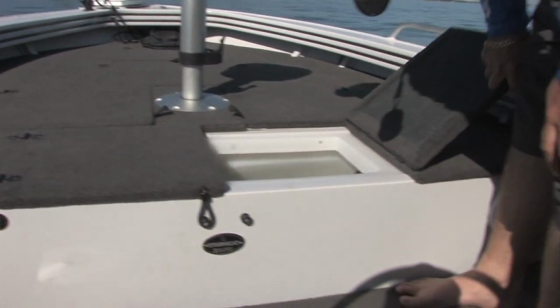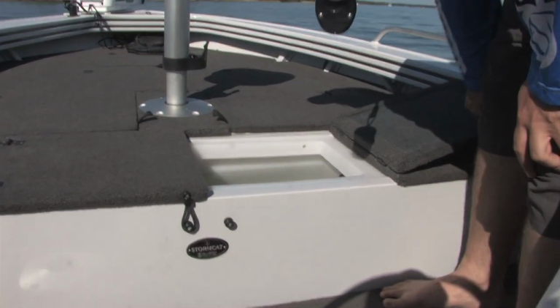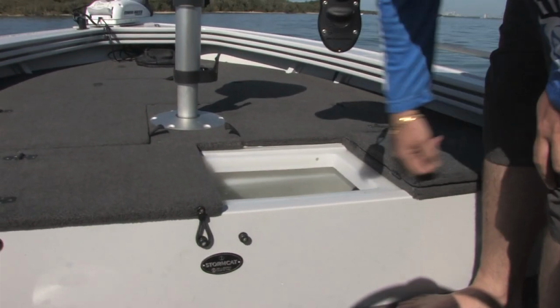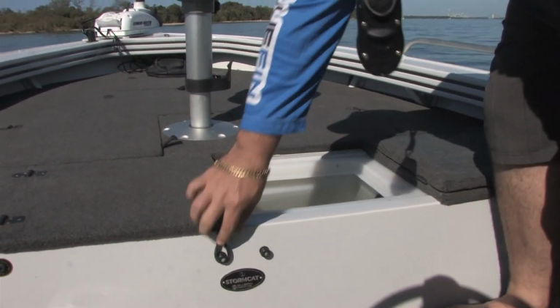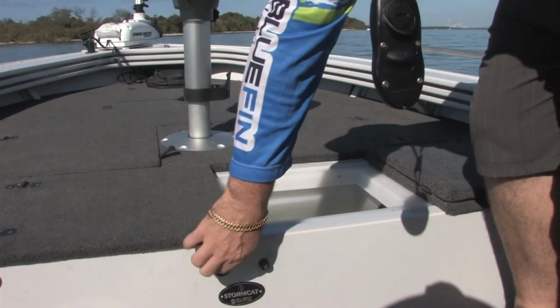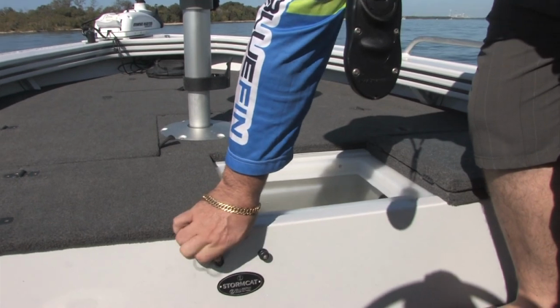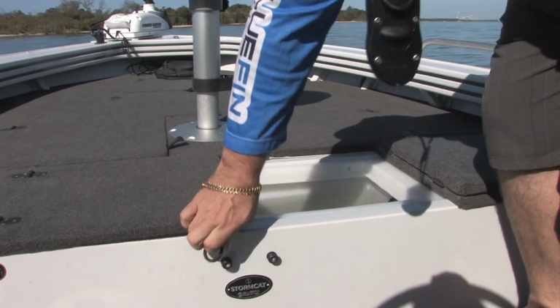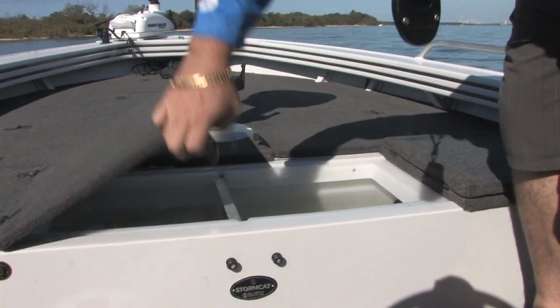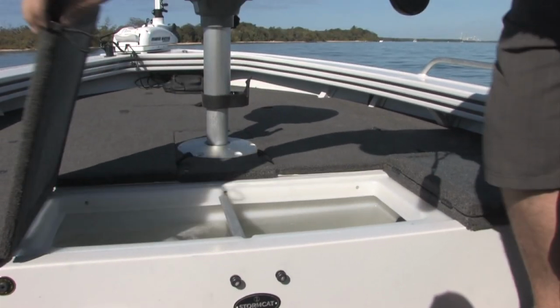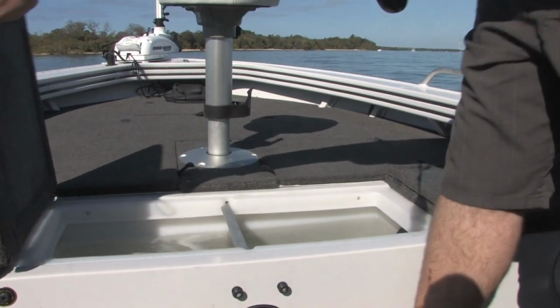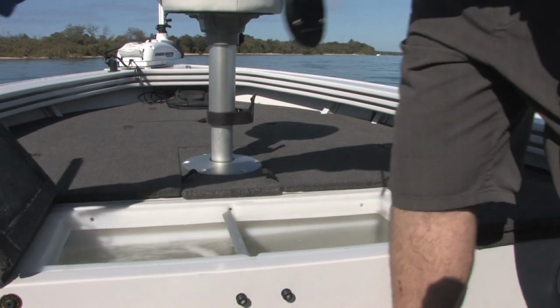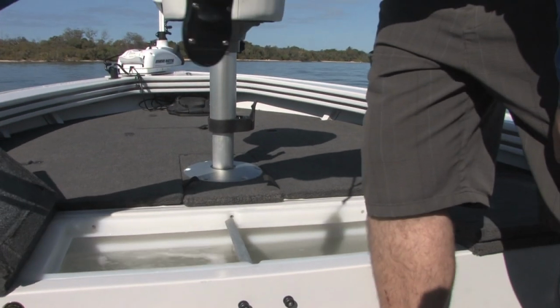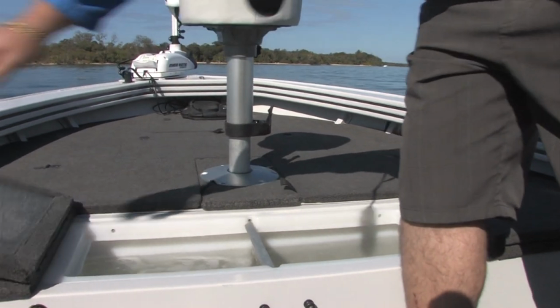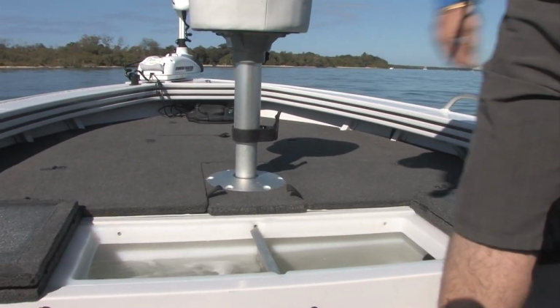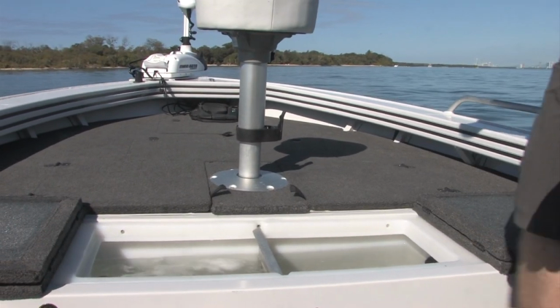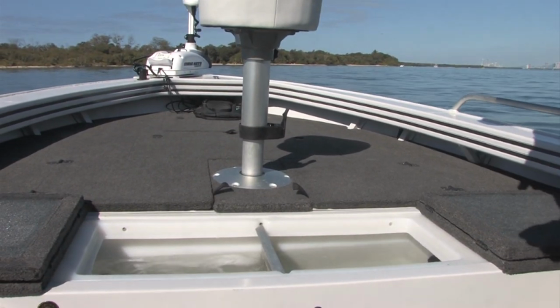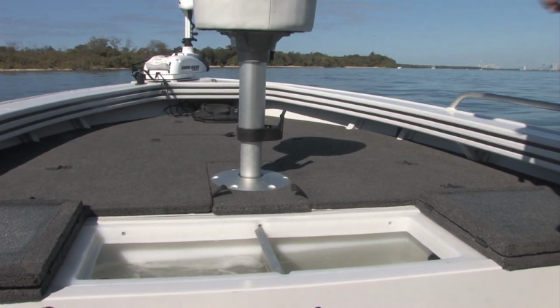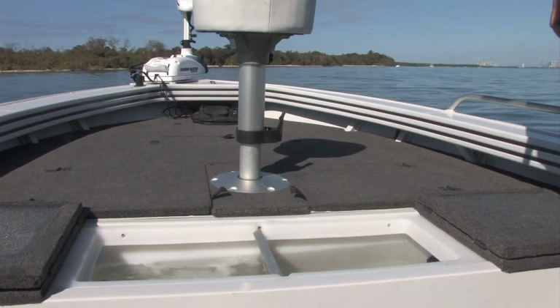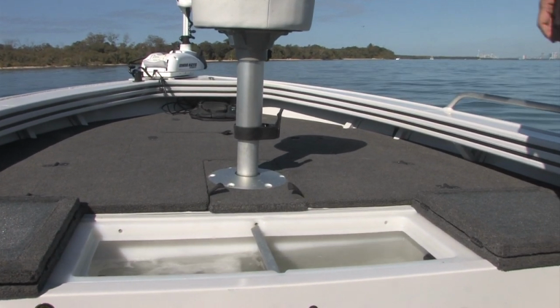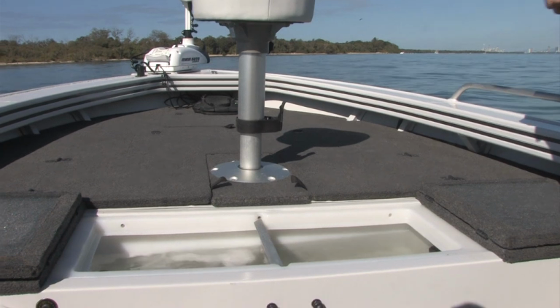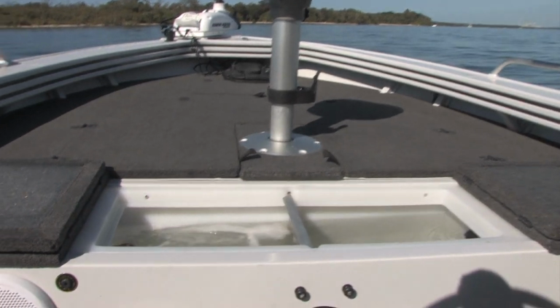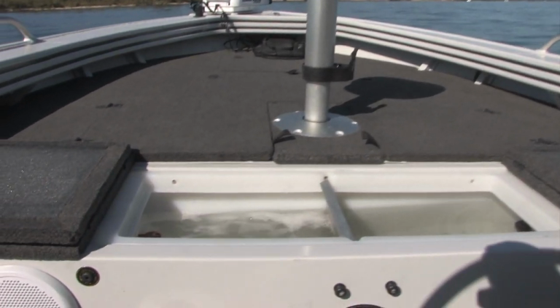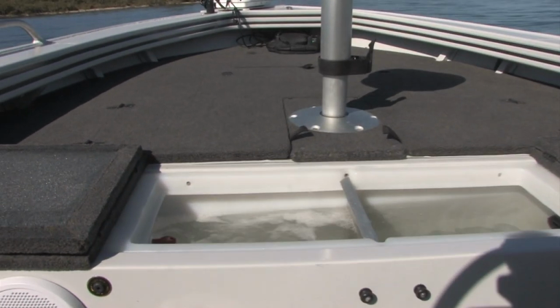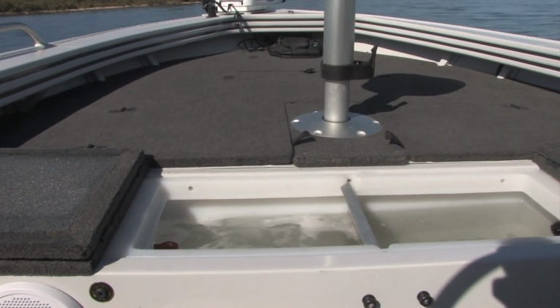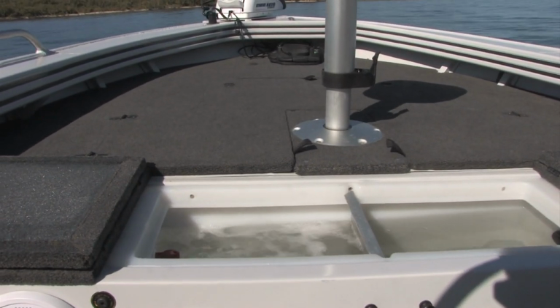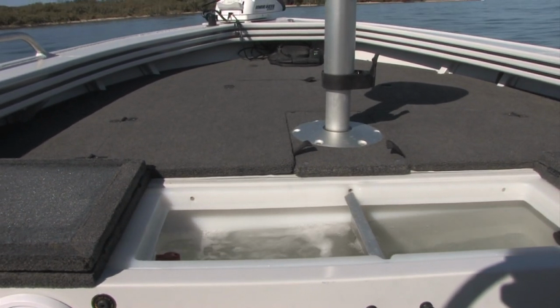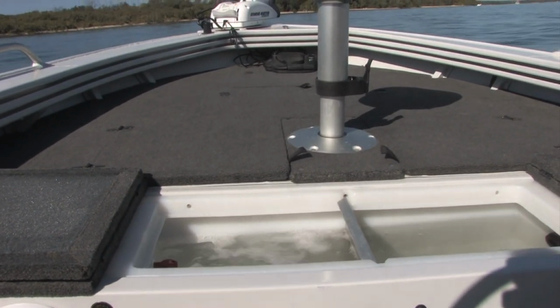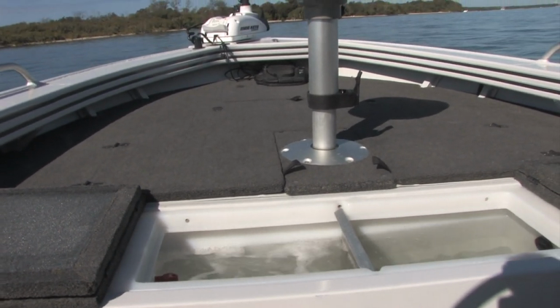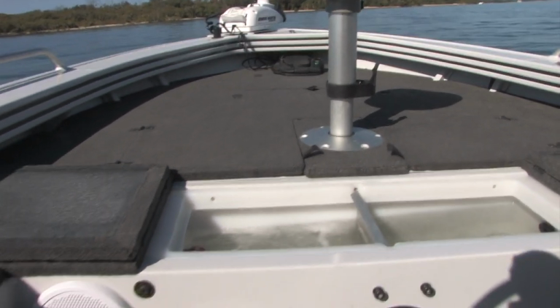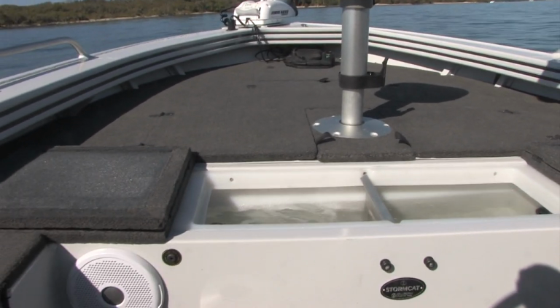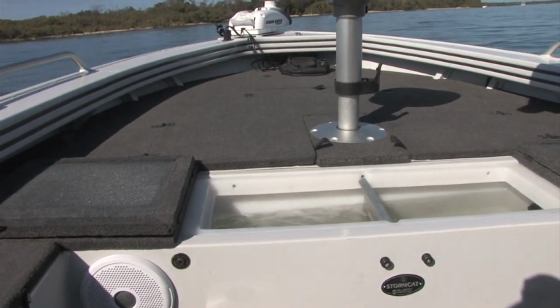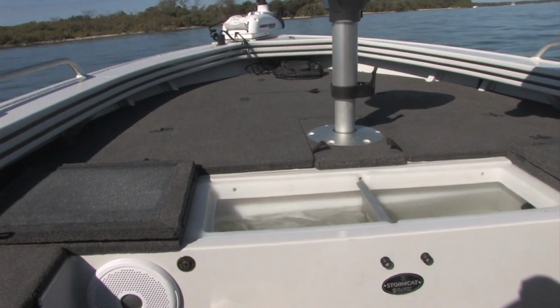Here we have our 90 litre Flowrite Livewell. You can see it operating there. So if you're in a tournament and you need to keep your fish nice and fresh, that'll definitely do the job.